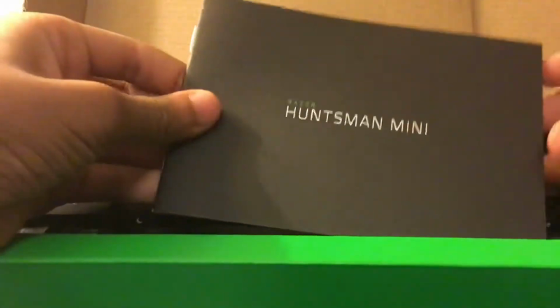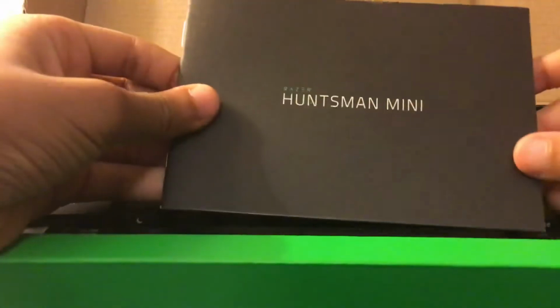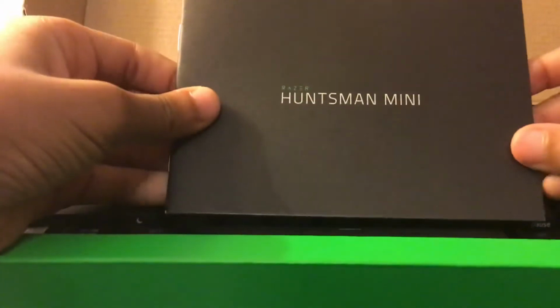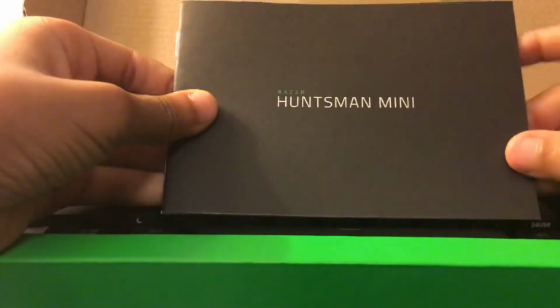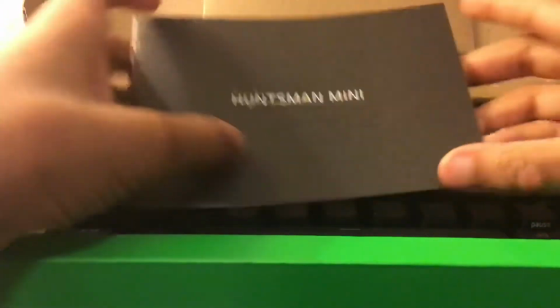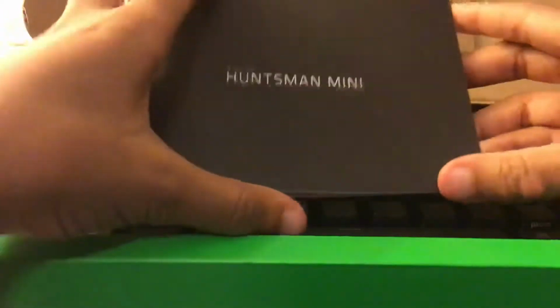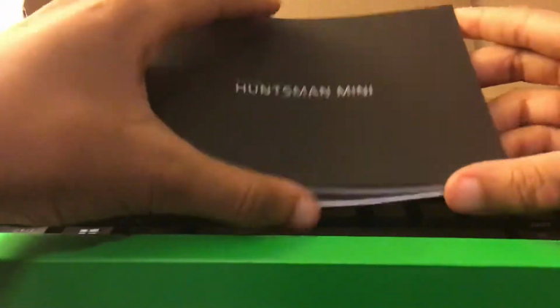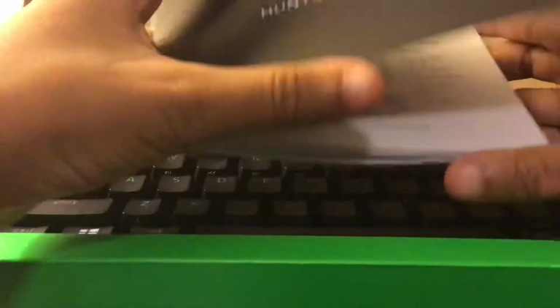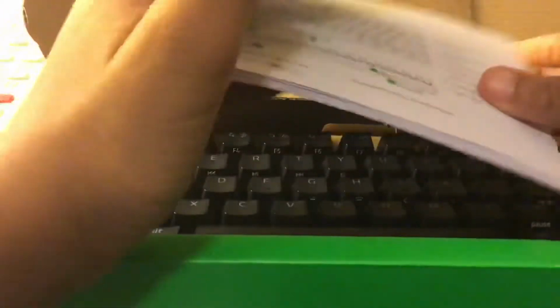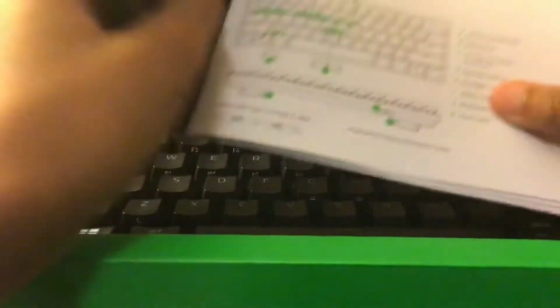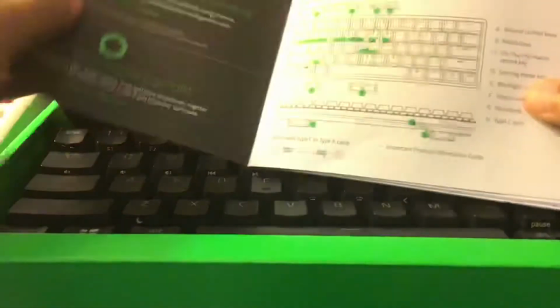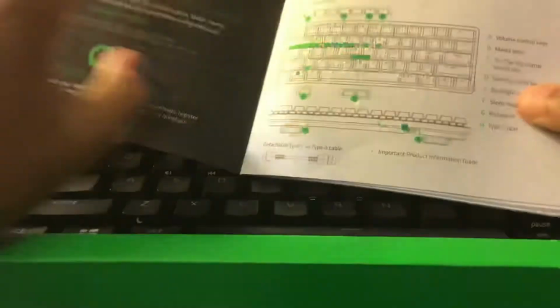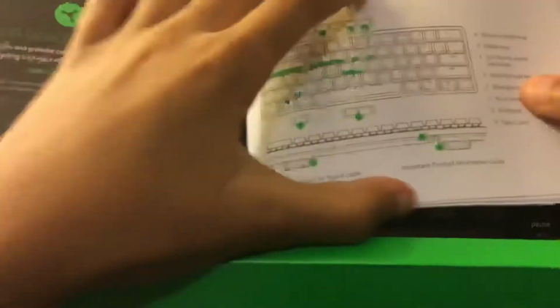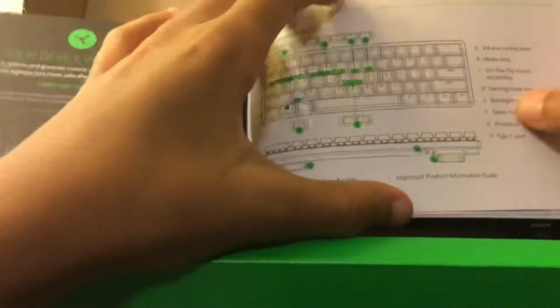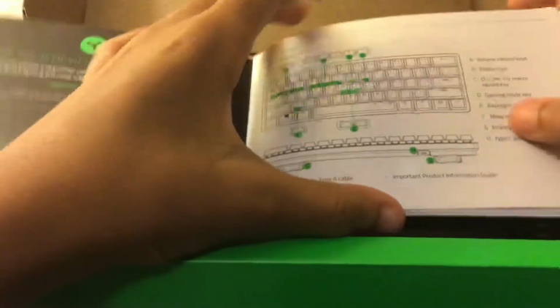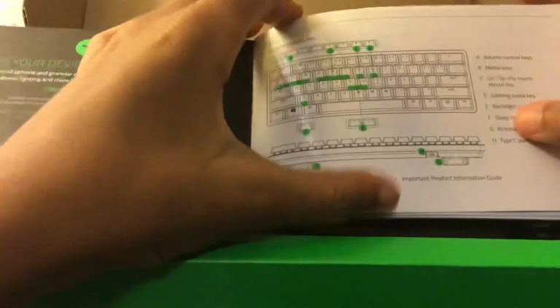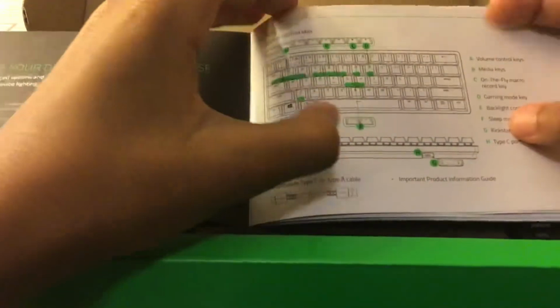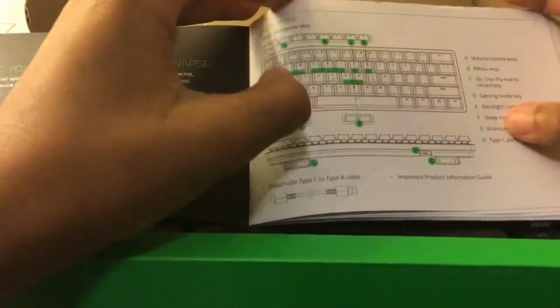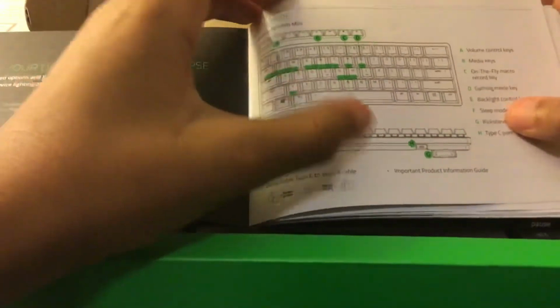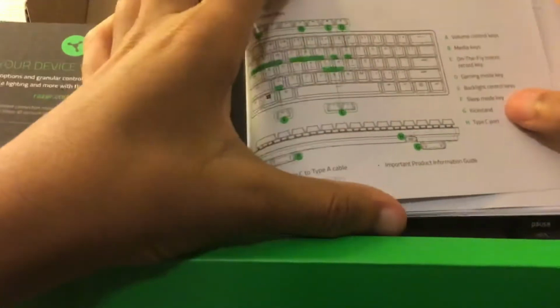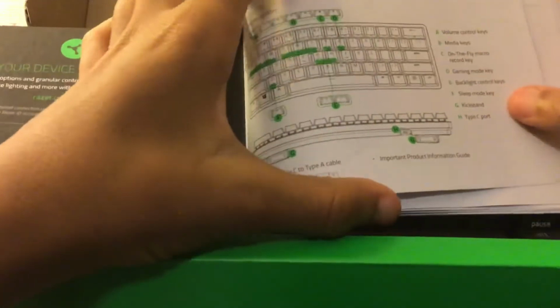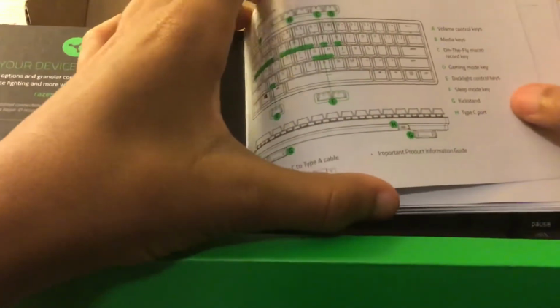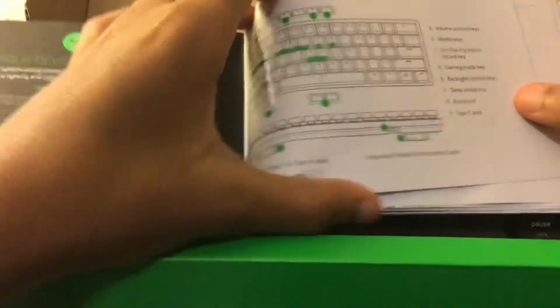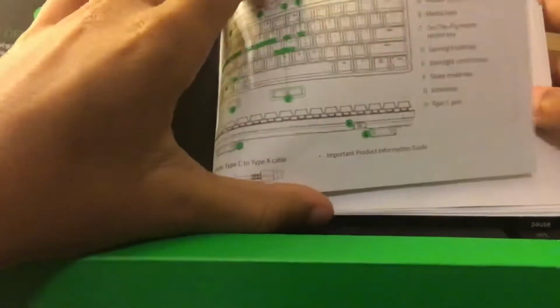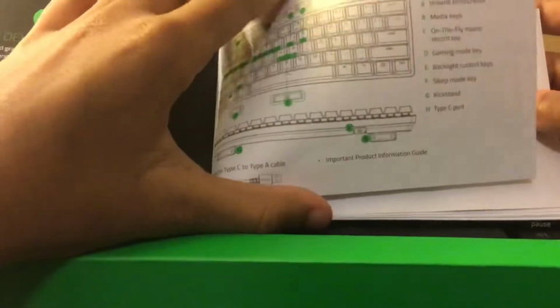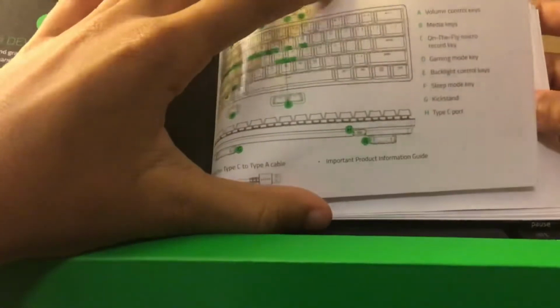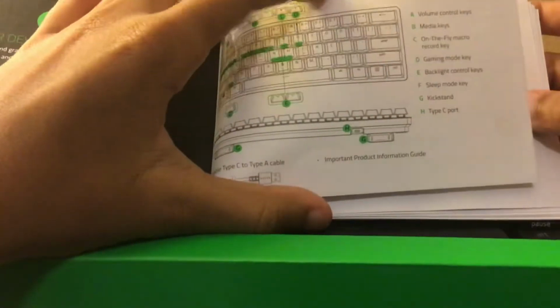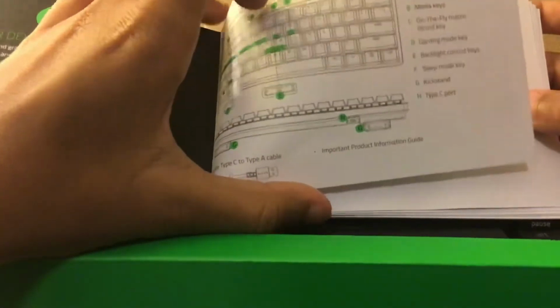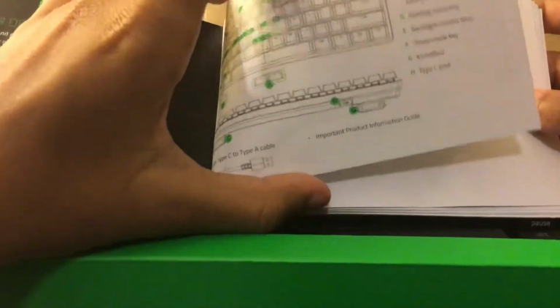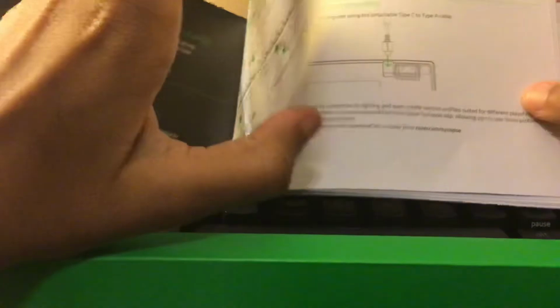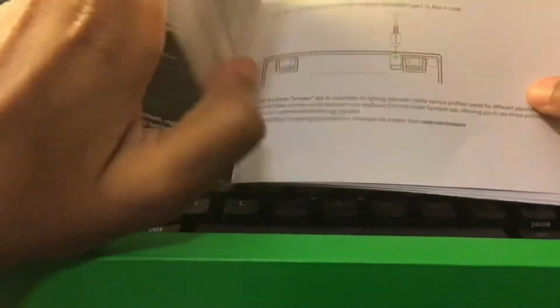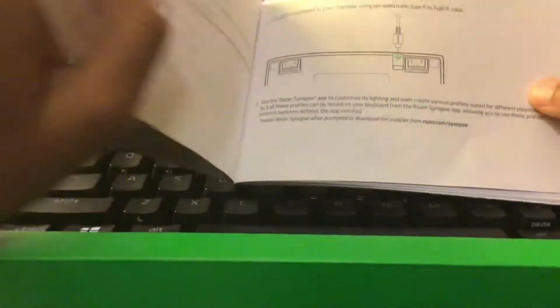Crazy Huntsman Mini. I'm going to read out the manual of all of the controls.